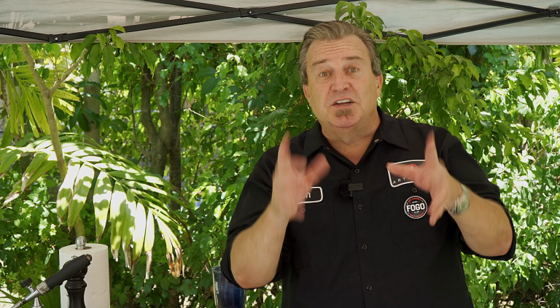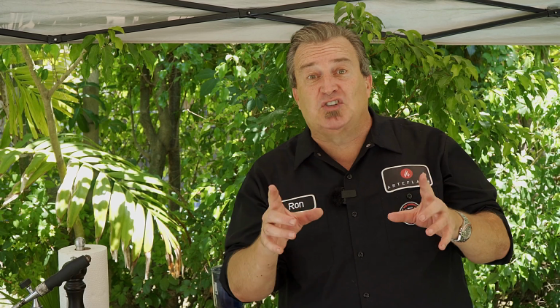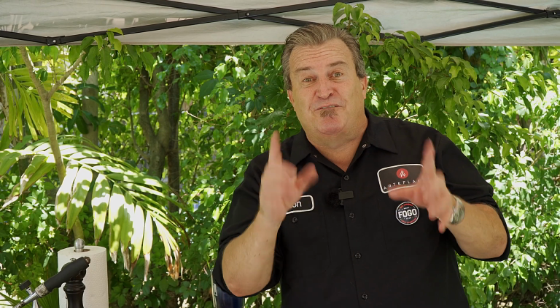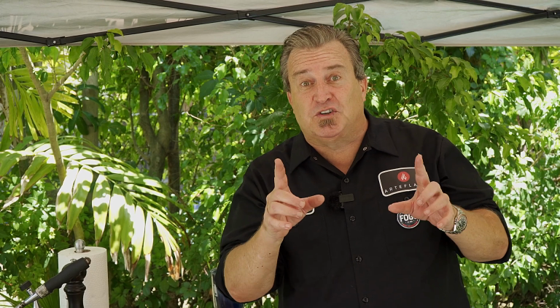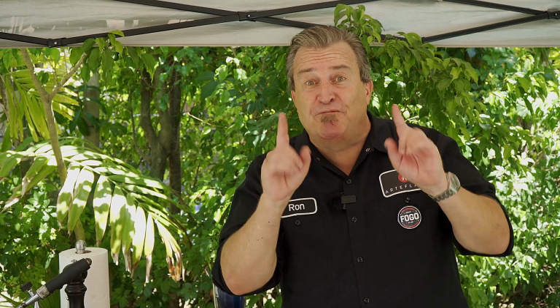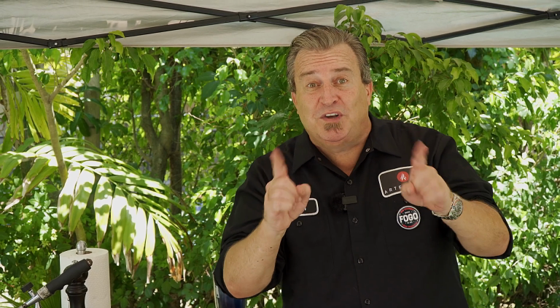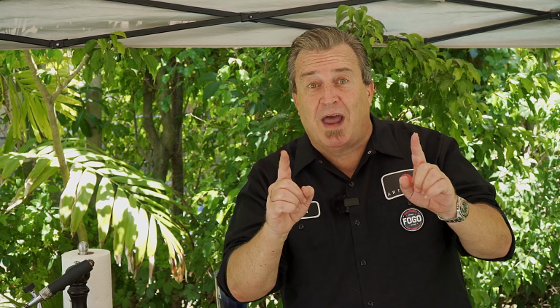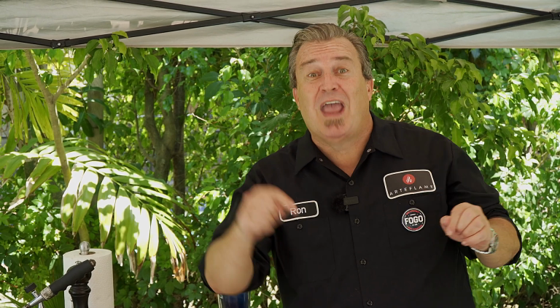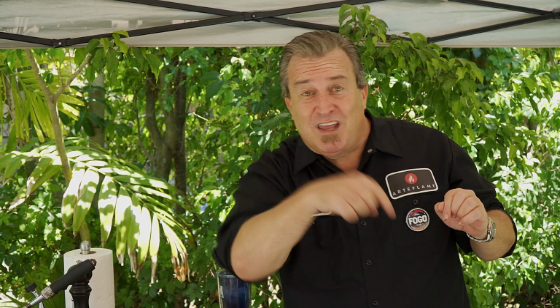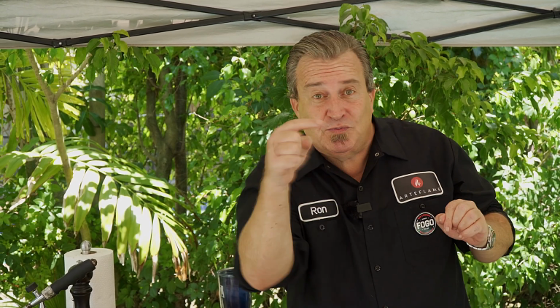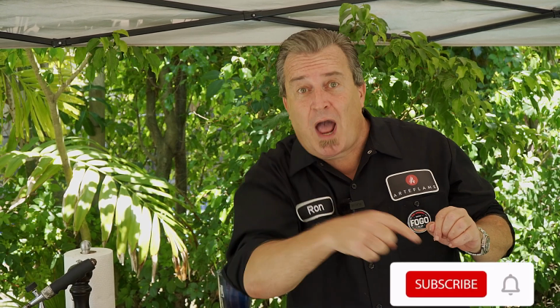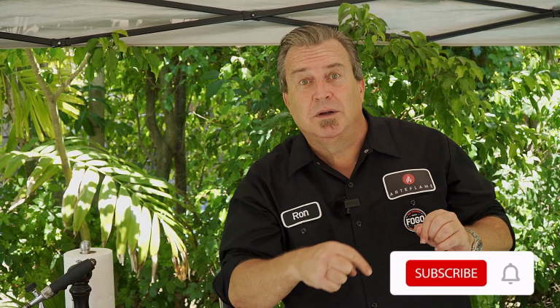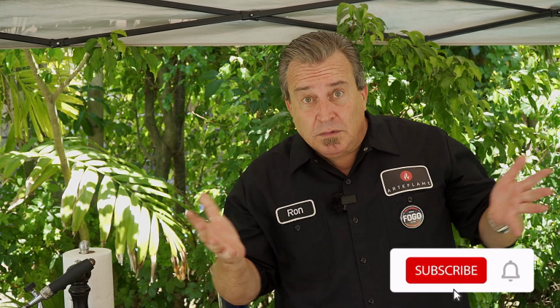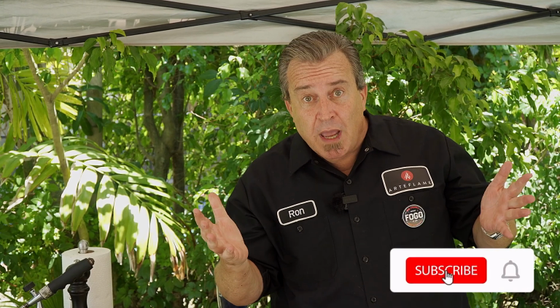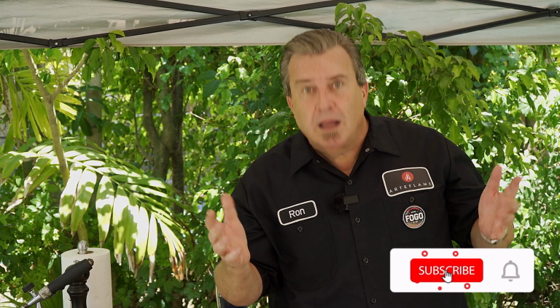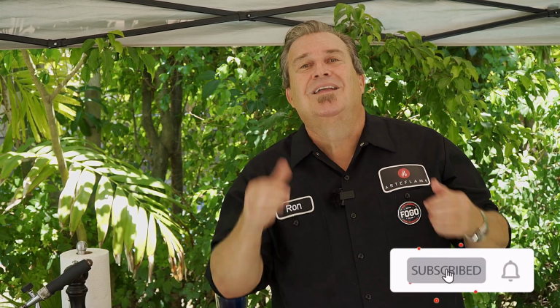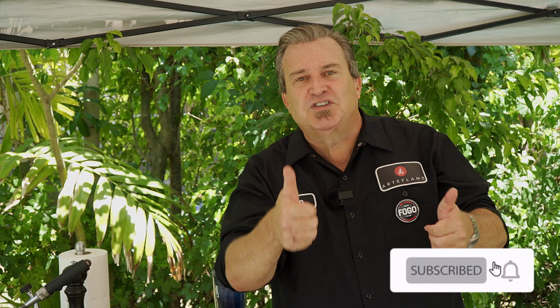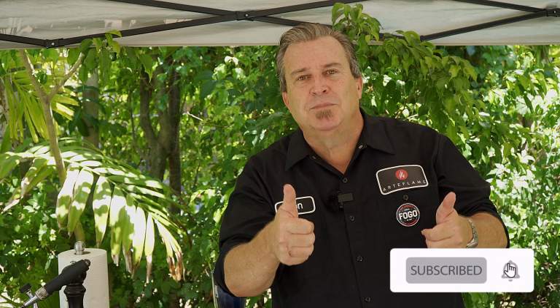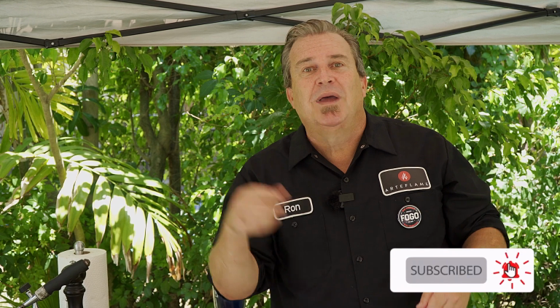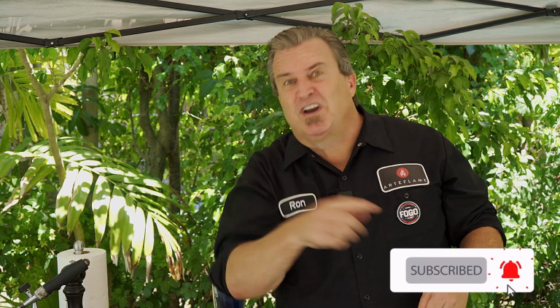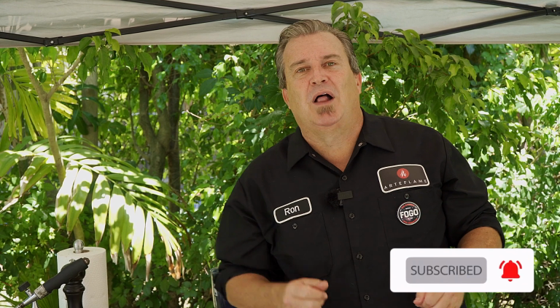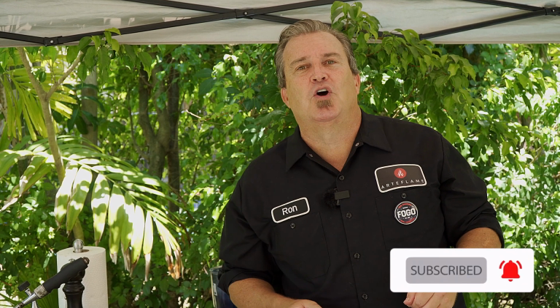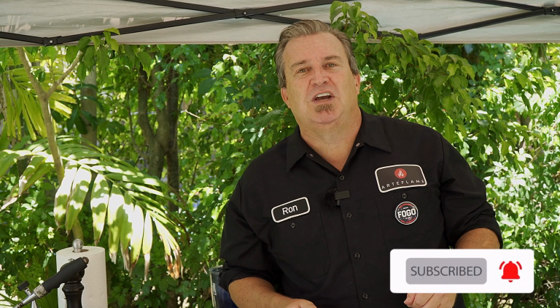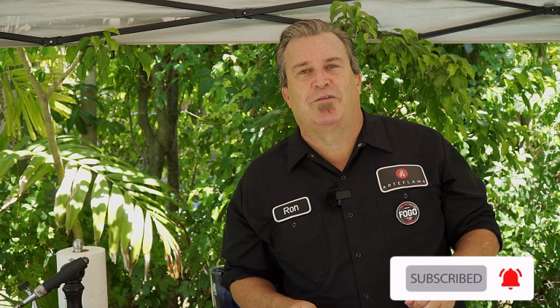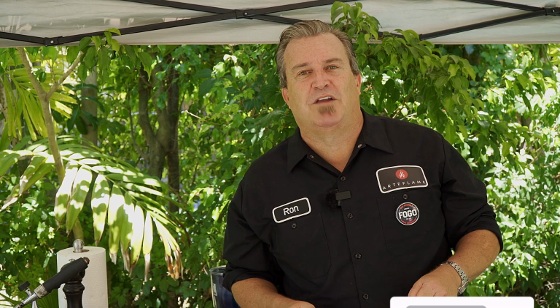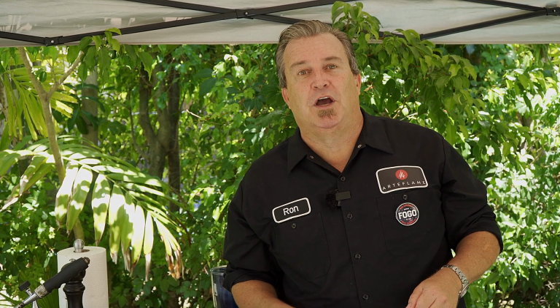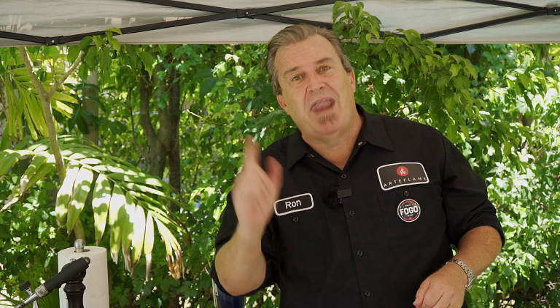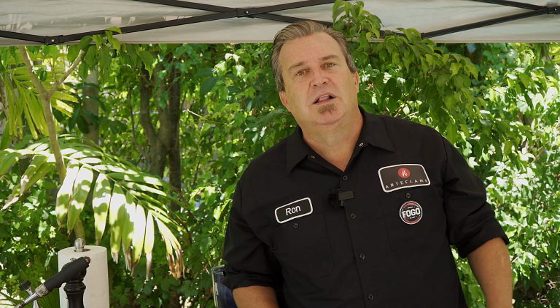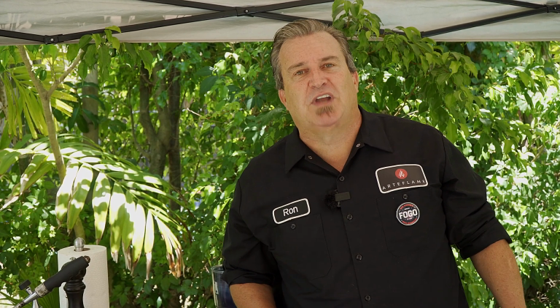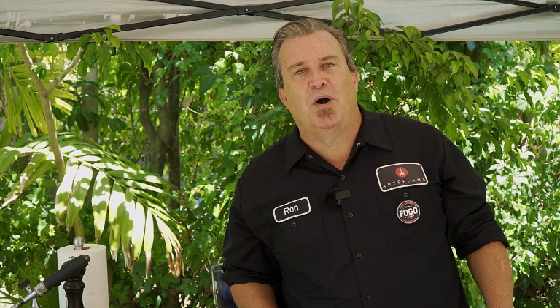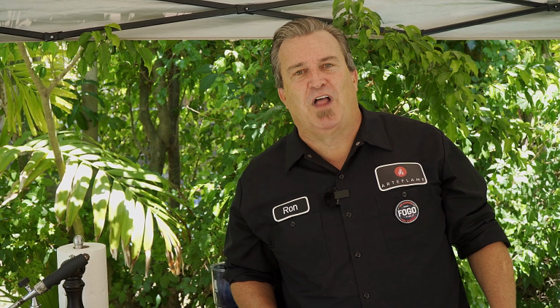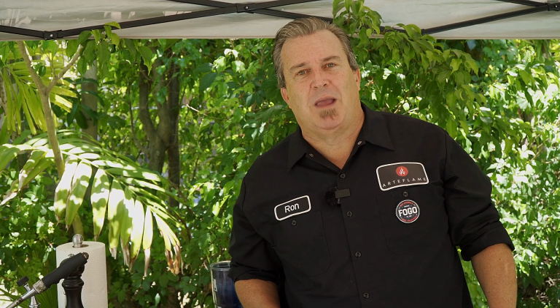Let's get started, but first, you have to hit subscribe. Give us a thumbs up, ring the bell, get notifications whenever we put out a video. Now let's get to butterflying, baby.